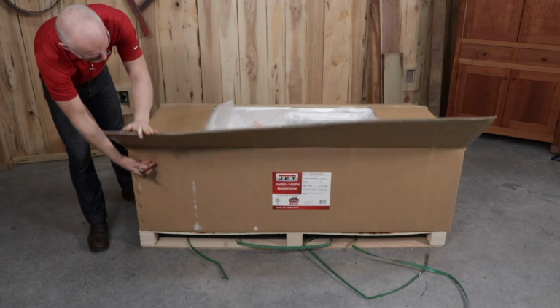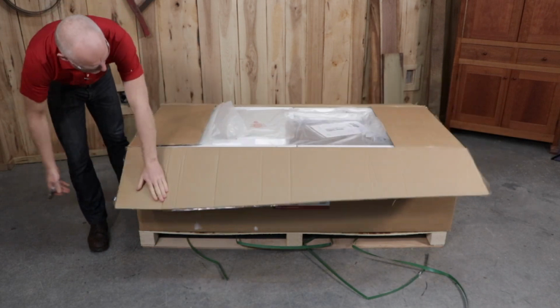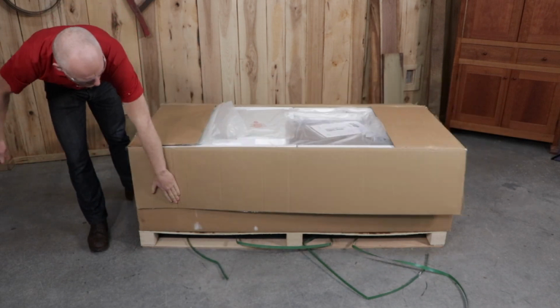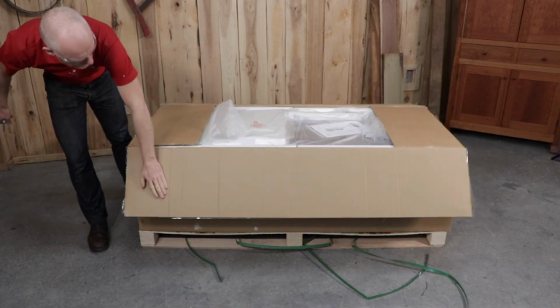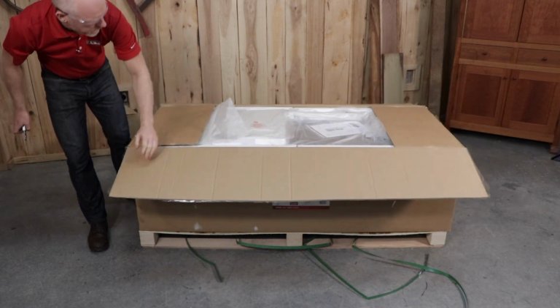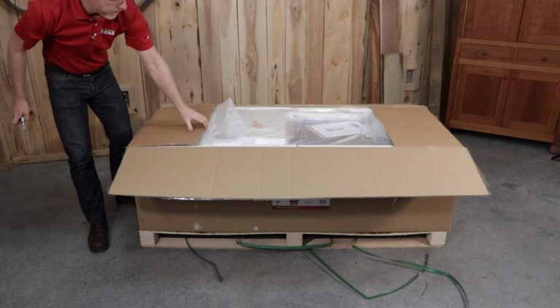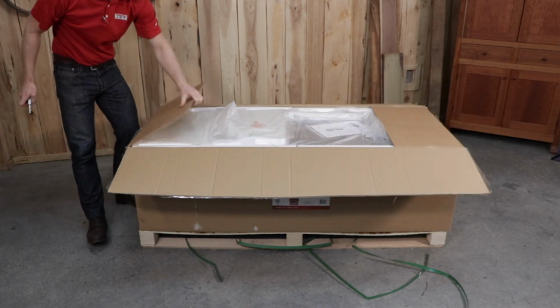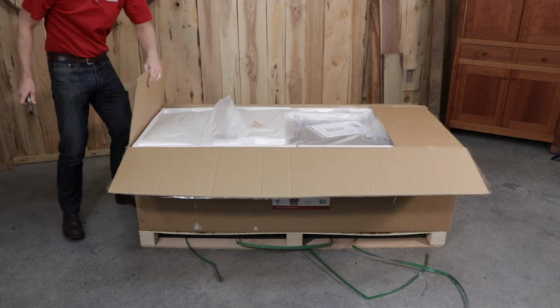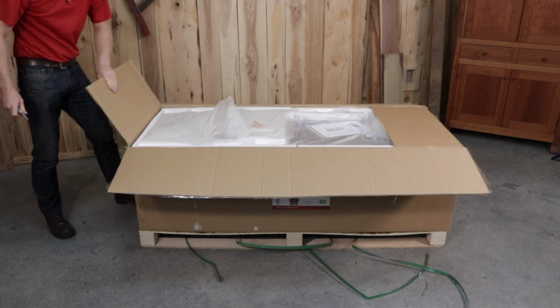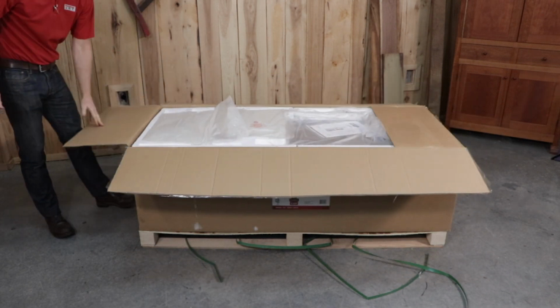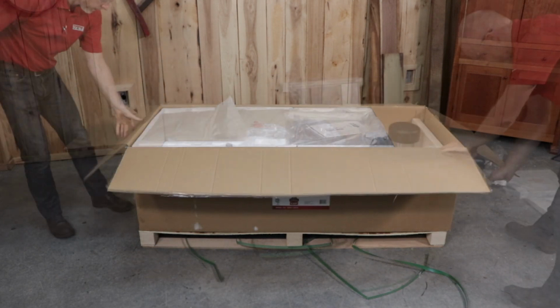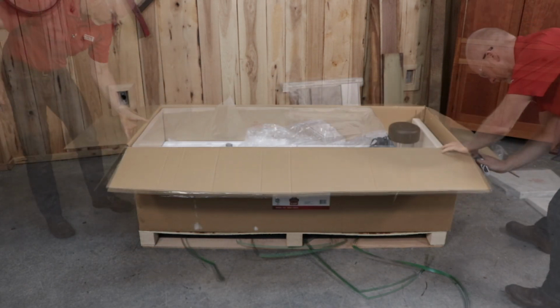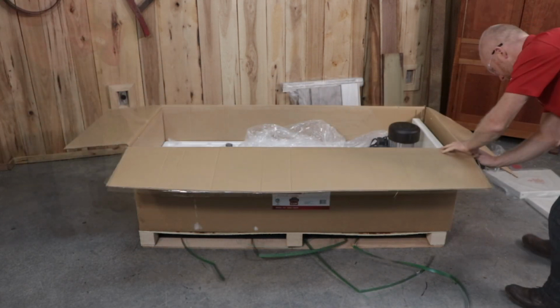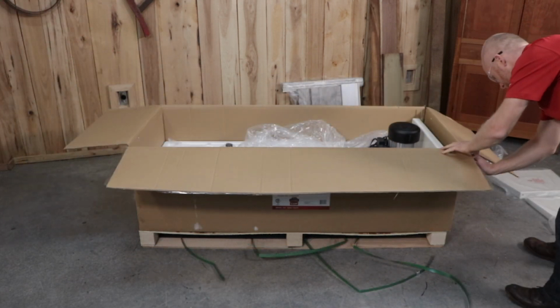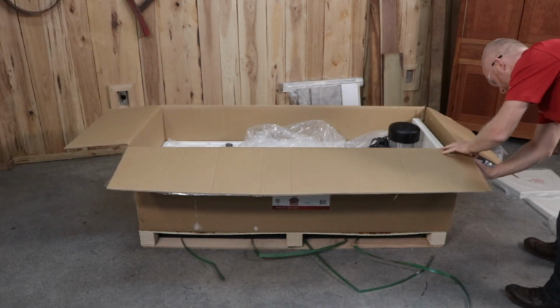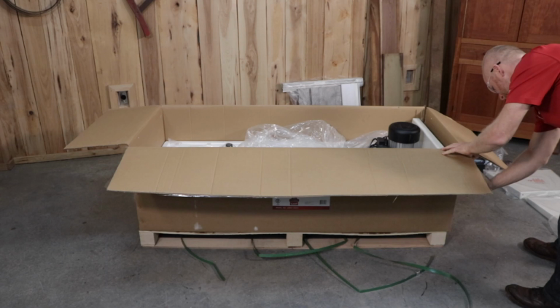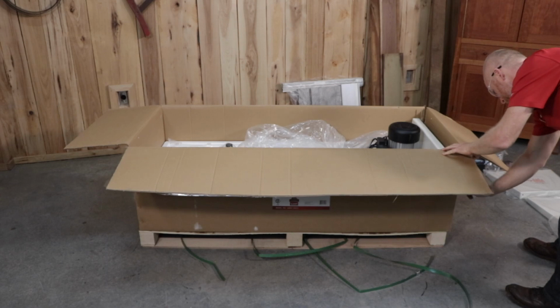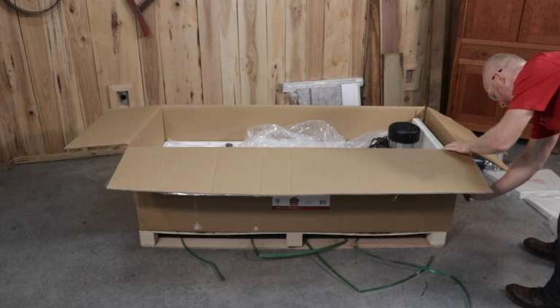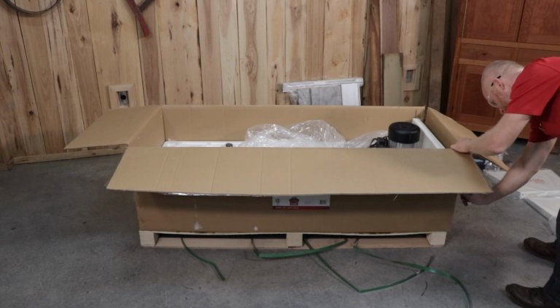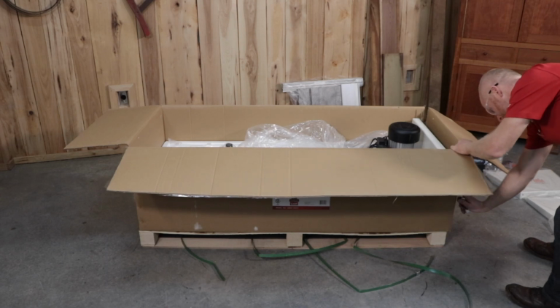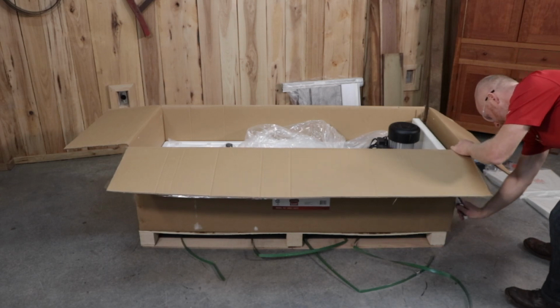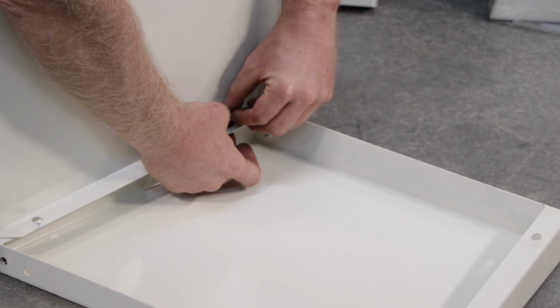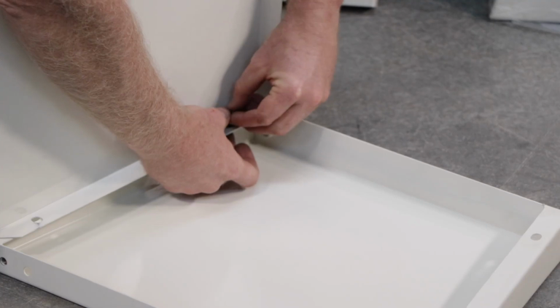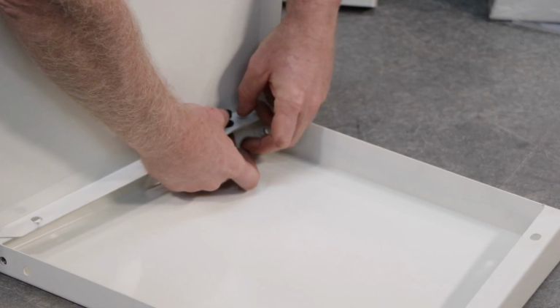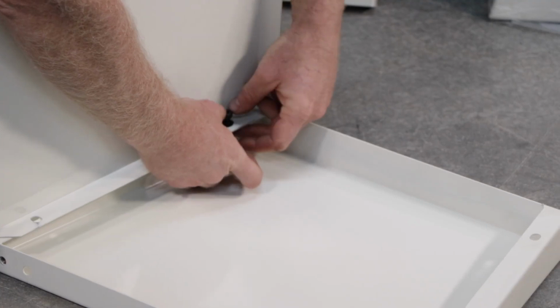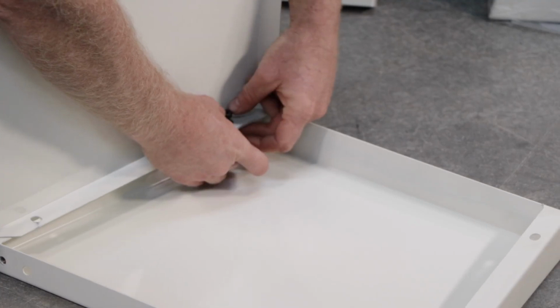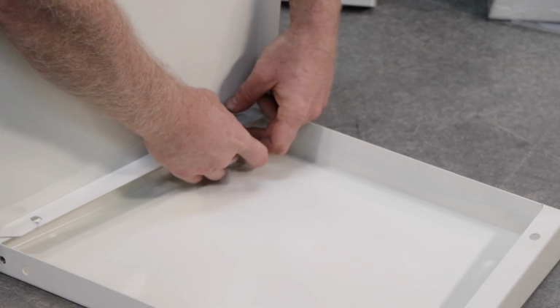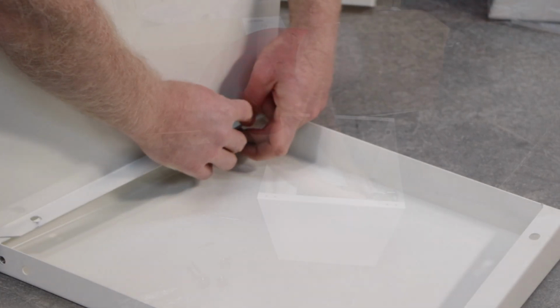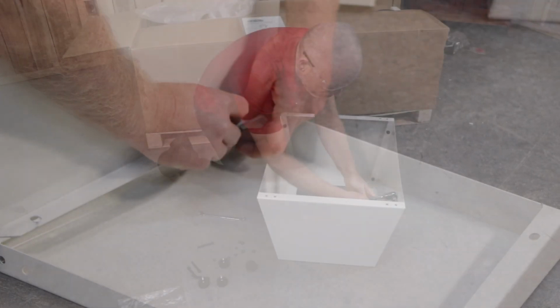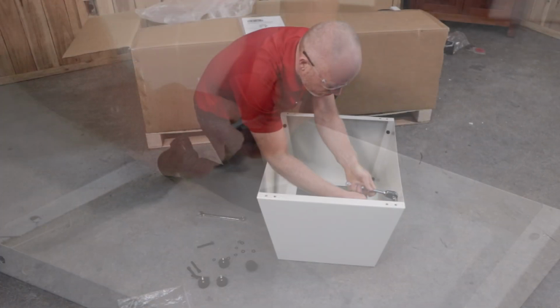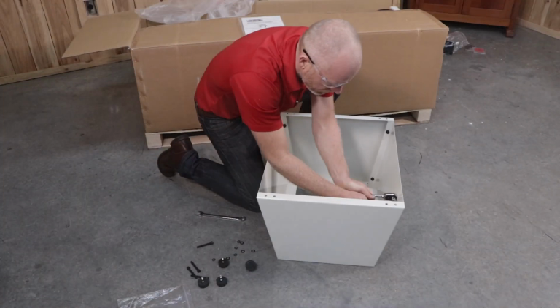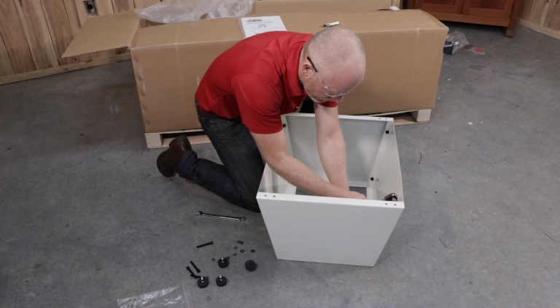Begin by cutting the box open and then cut away the styrofoam to expose the base. Start assembling the stand using fasteners and rubber feet.